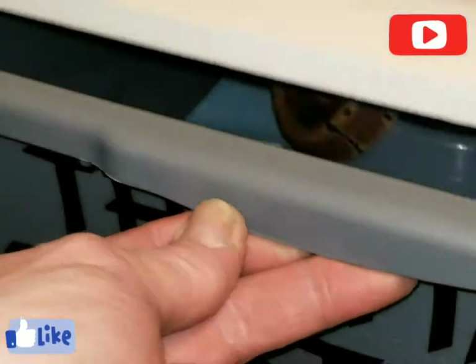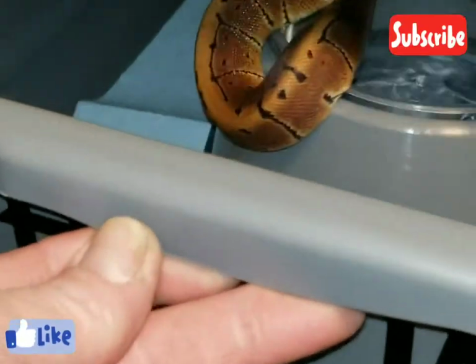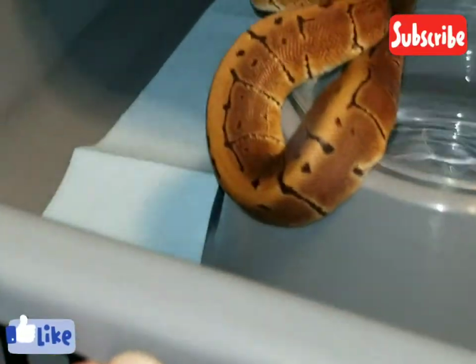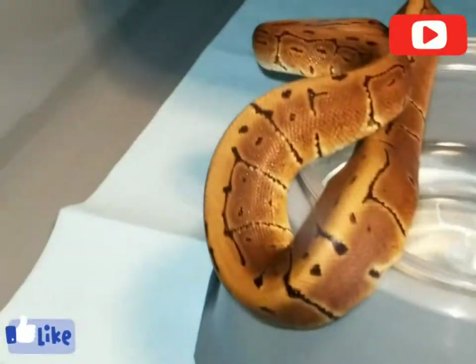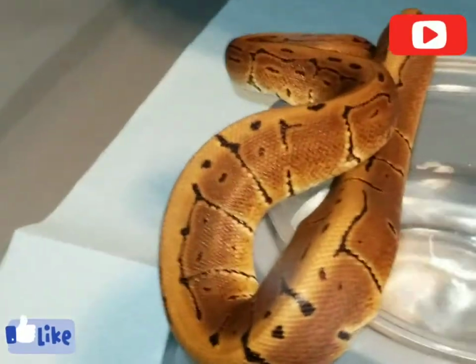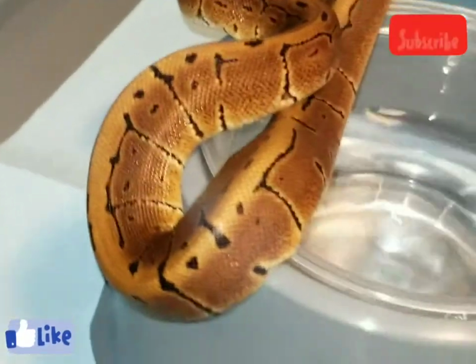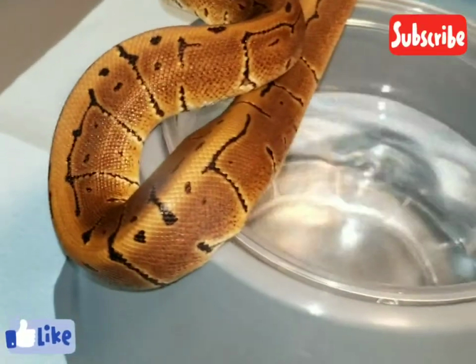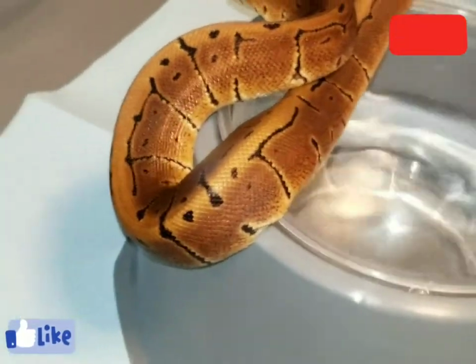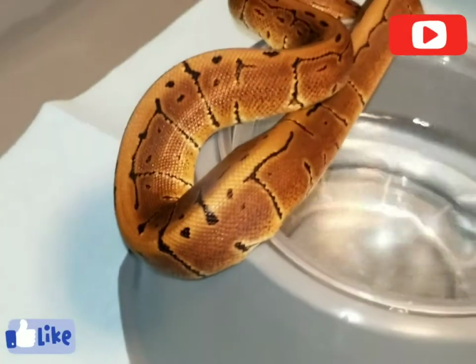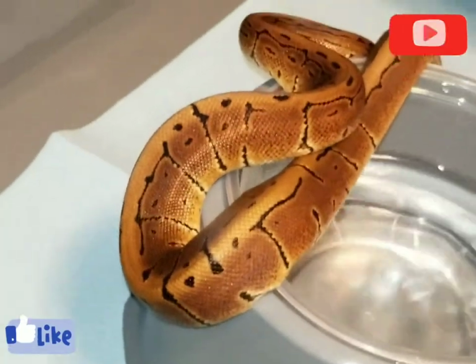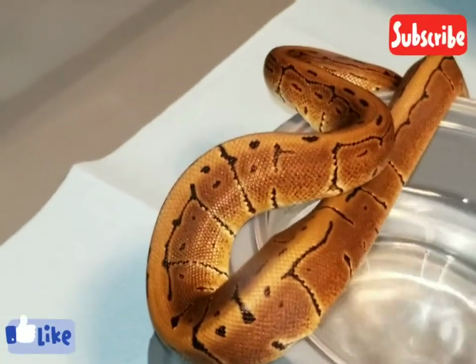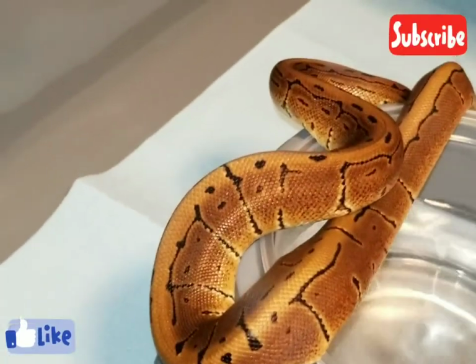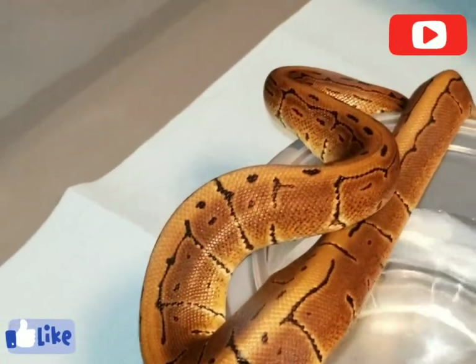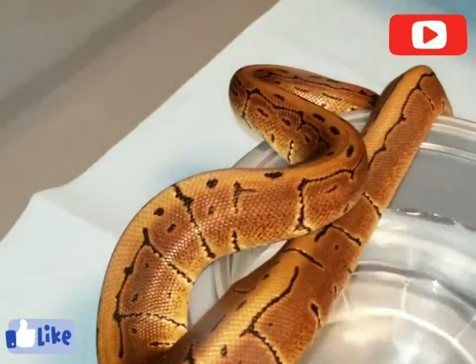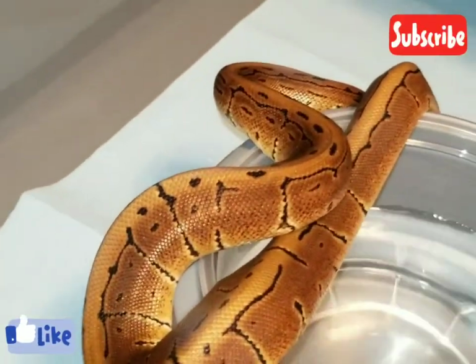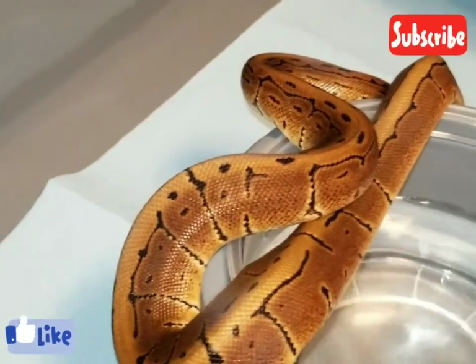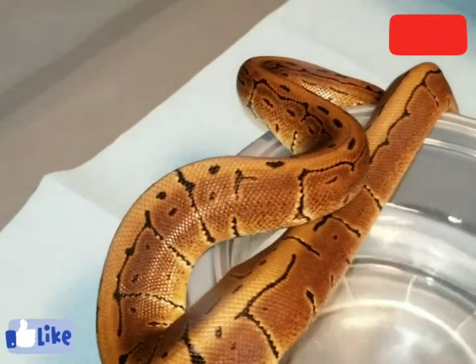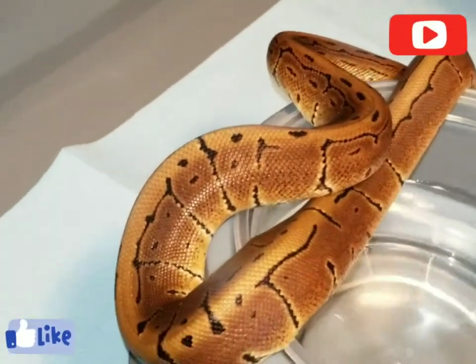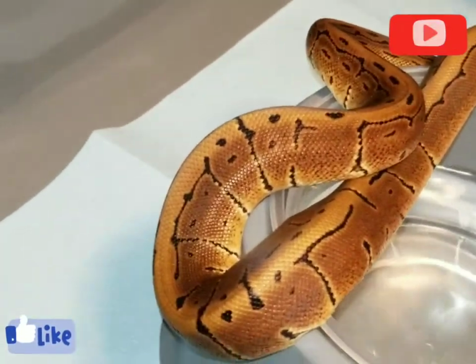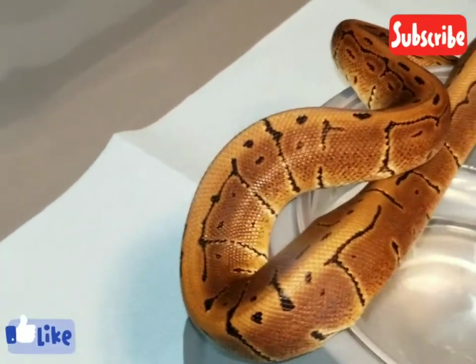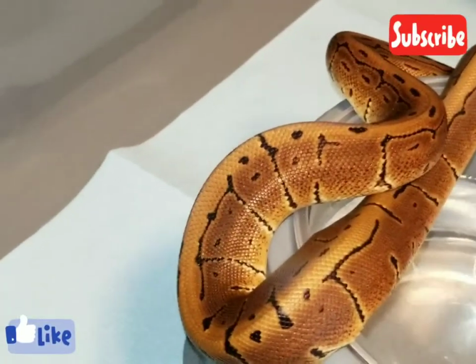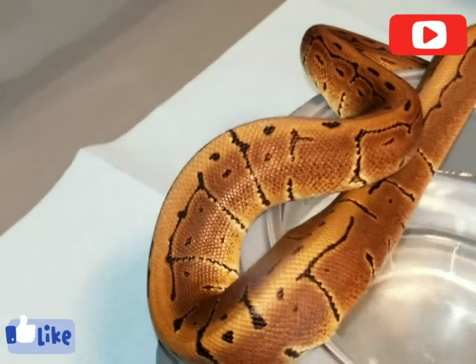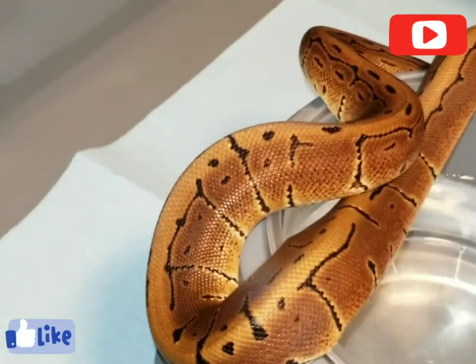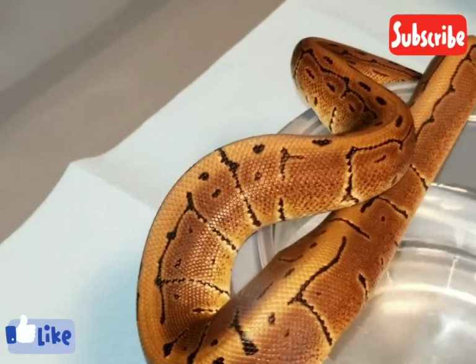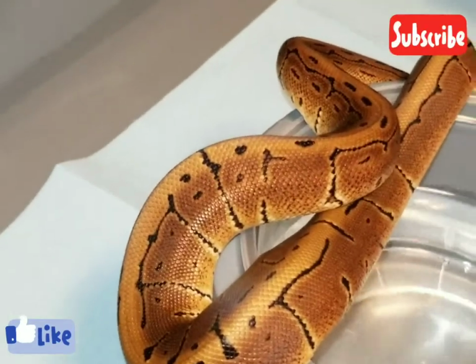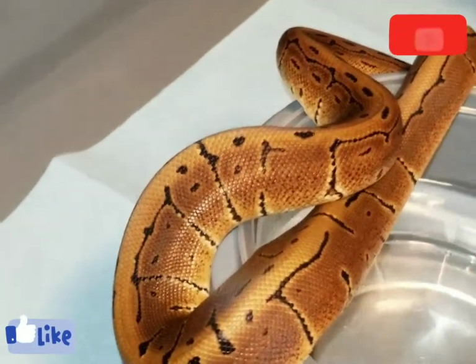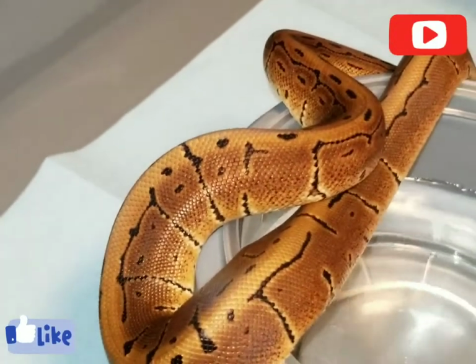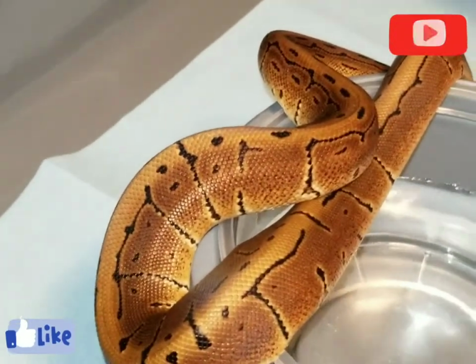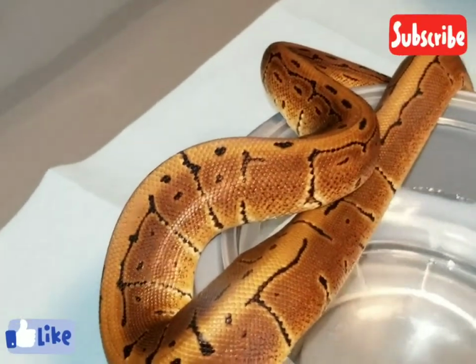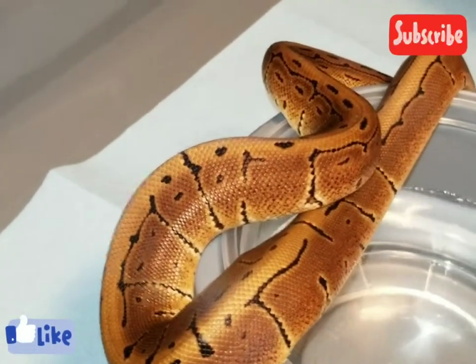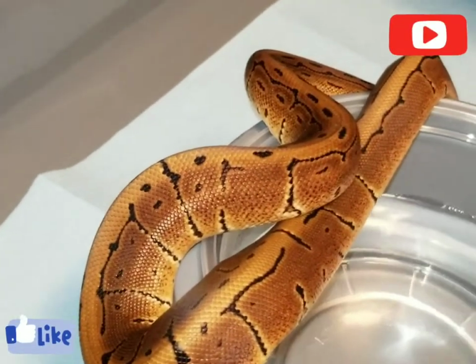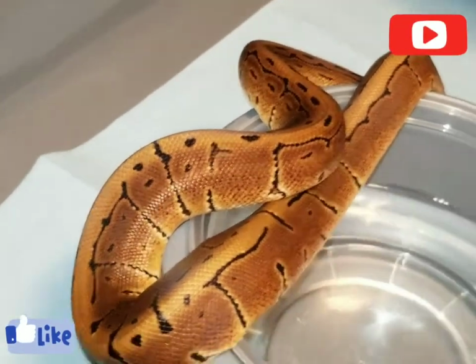Down here we got my little pinstripe — his name is The Pimp. He's just a little feather at 93 grams. He'll eat a hopper every now and then; he's just a stubborn little fella.